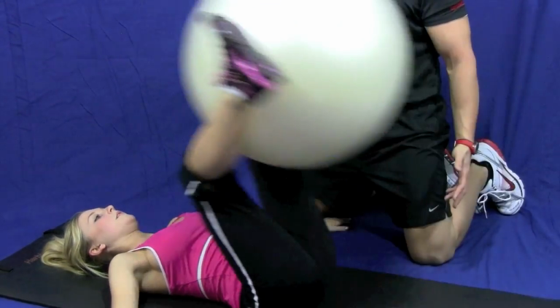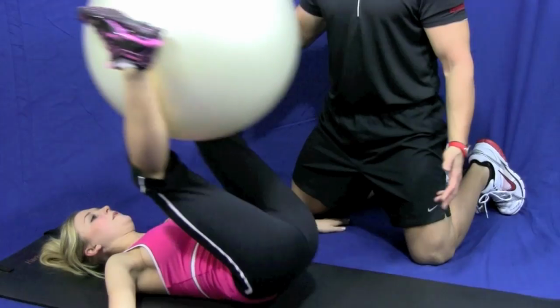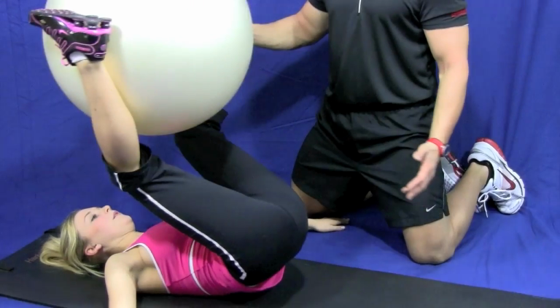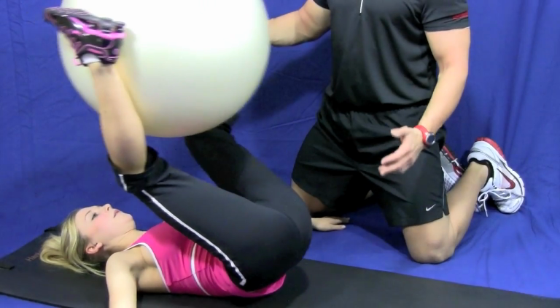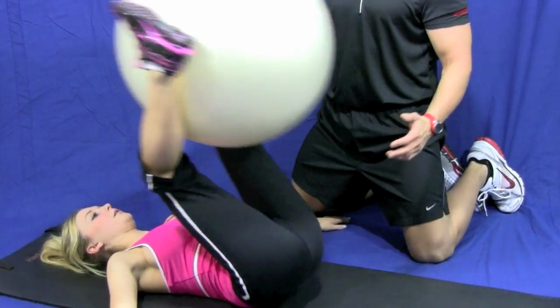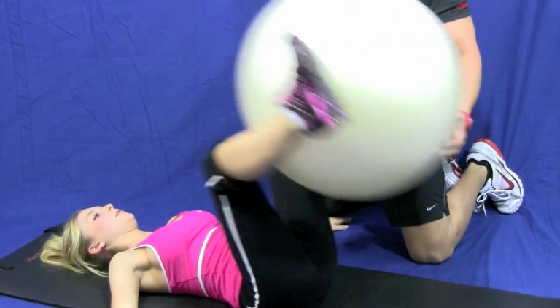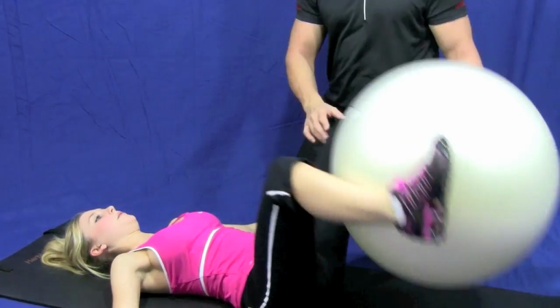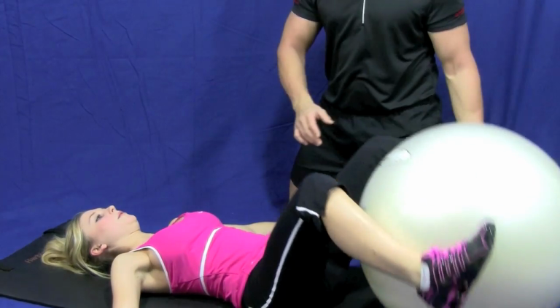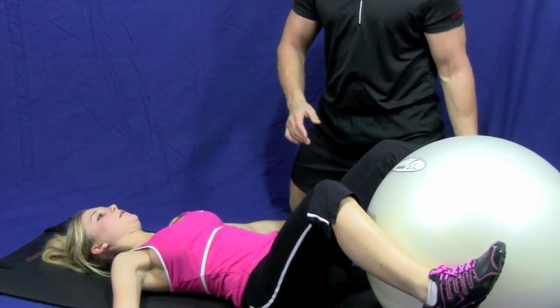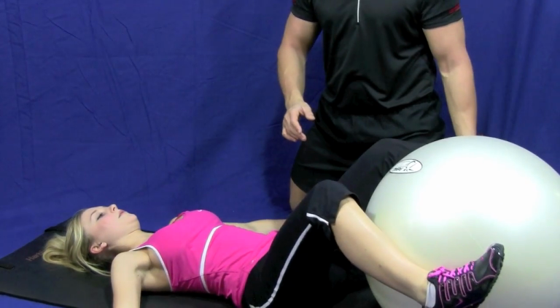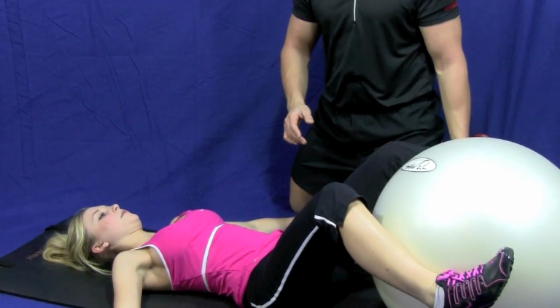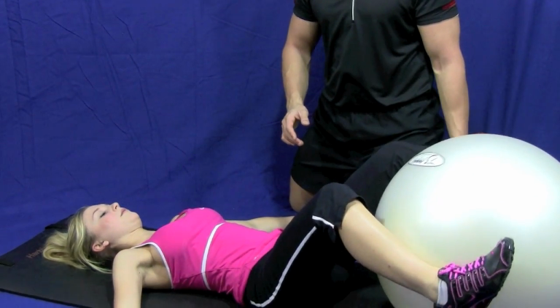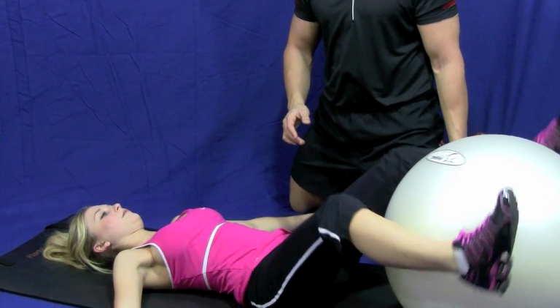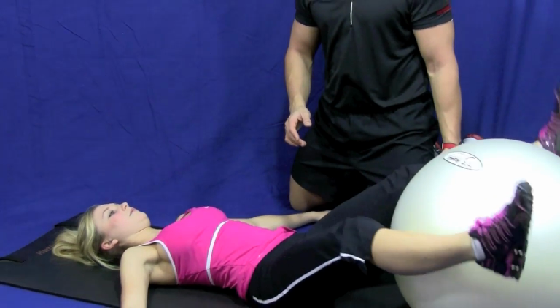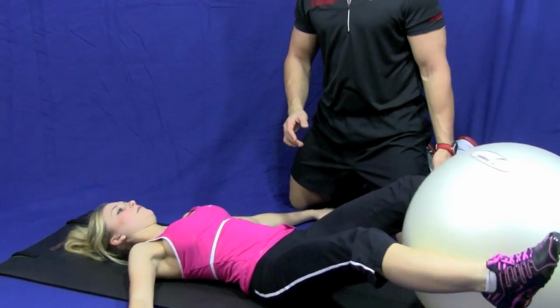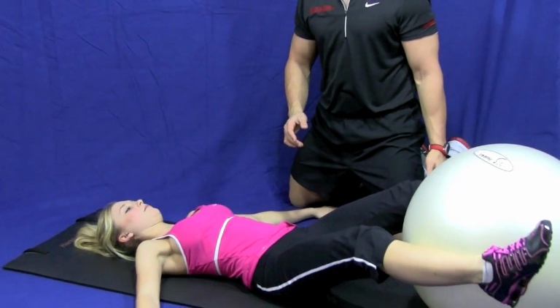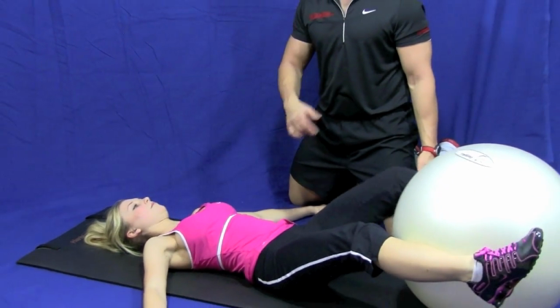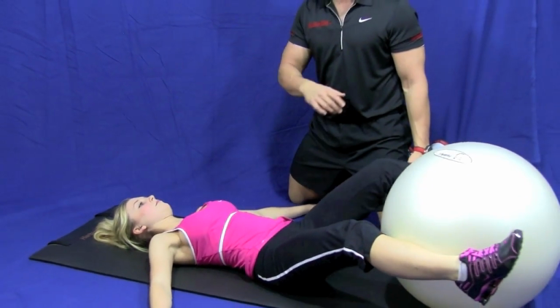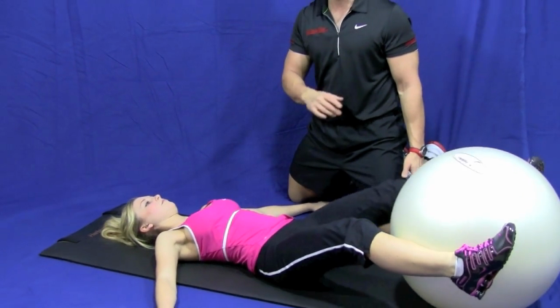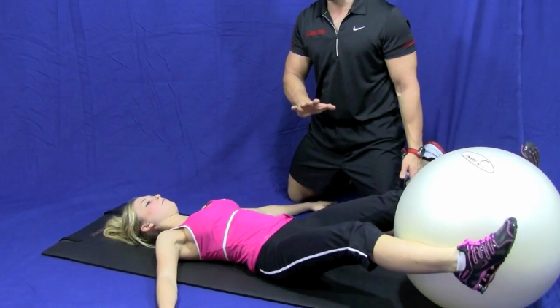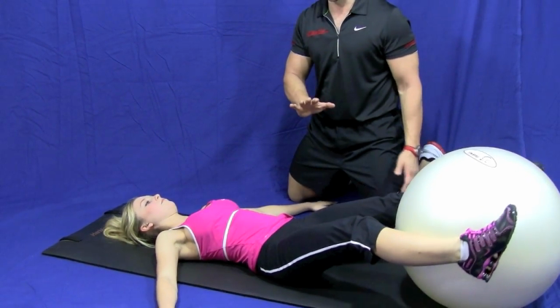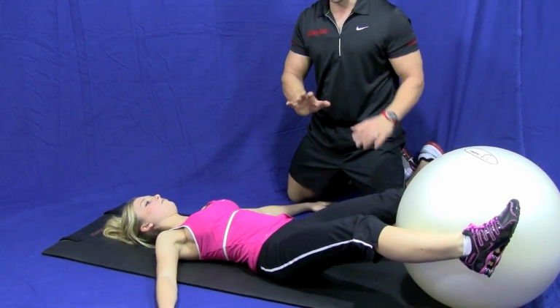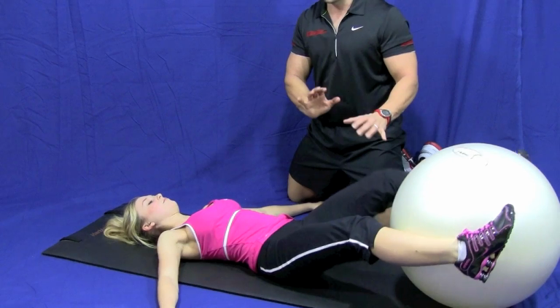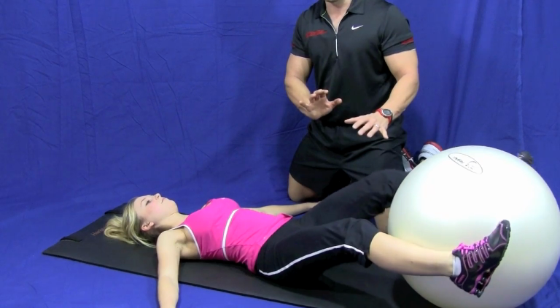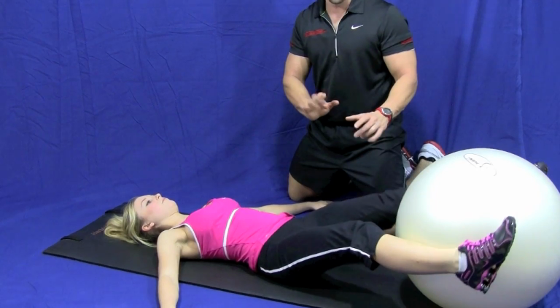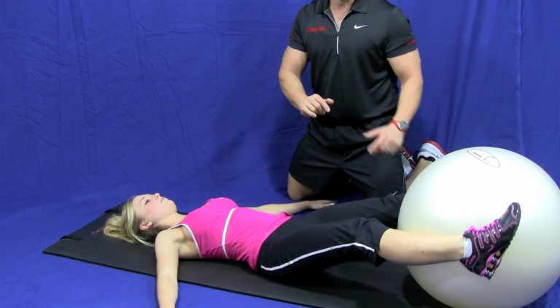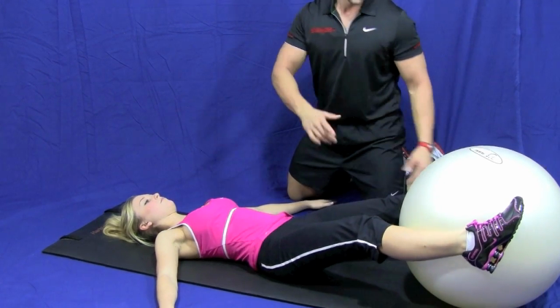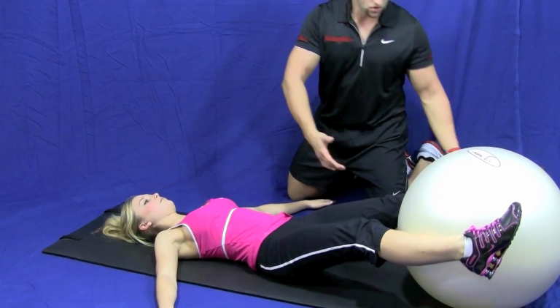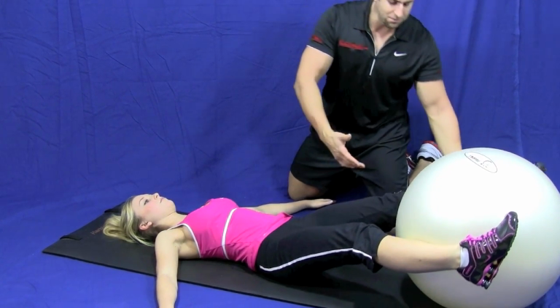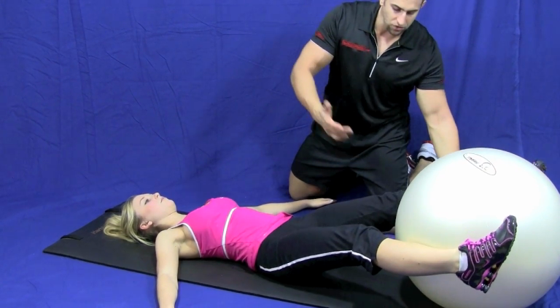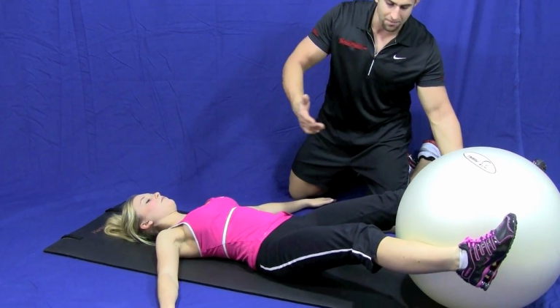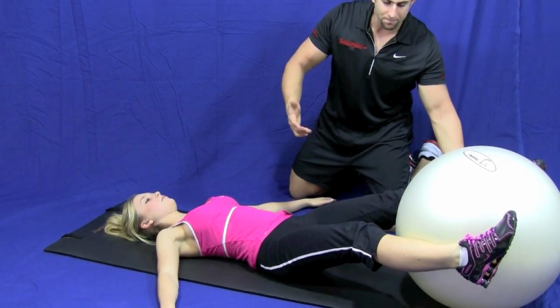Now, if you're advanced, watch this. You straighten out your legs completely straight — they were bent before. Straighten them out. Come up.